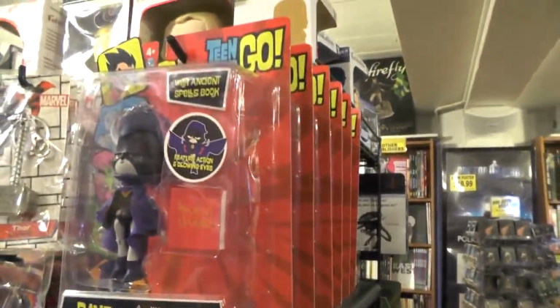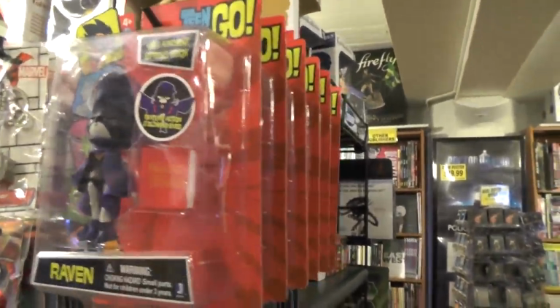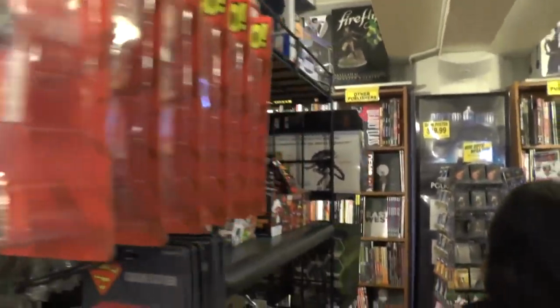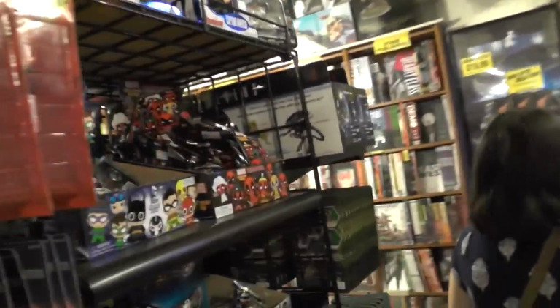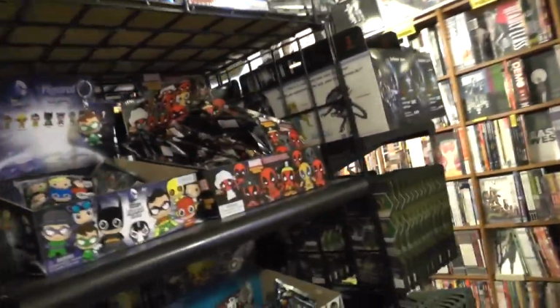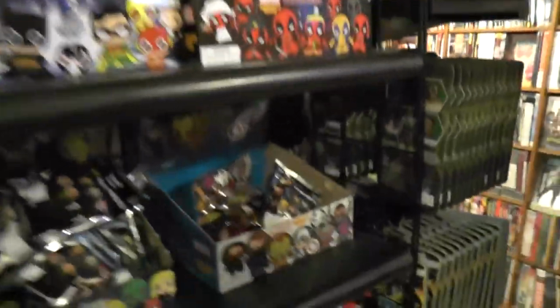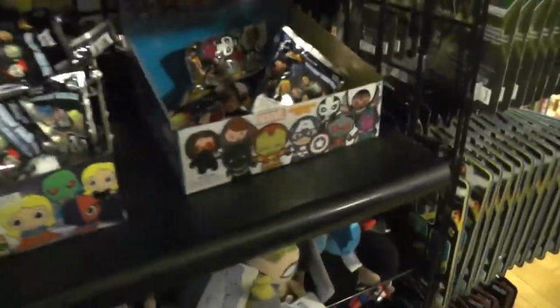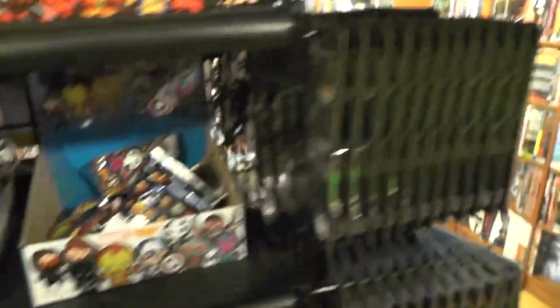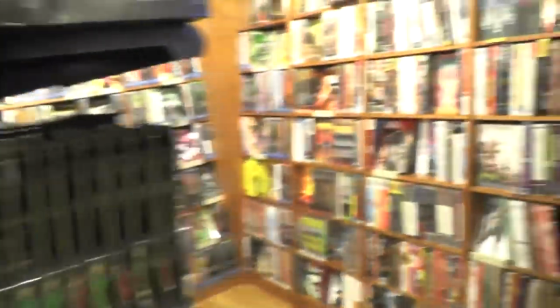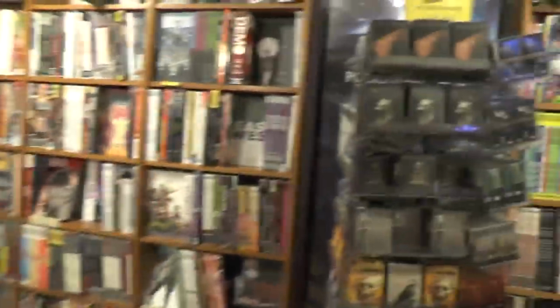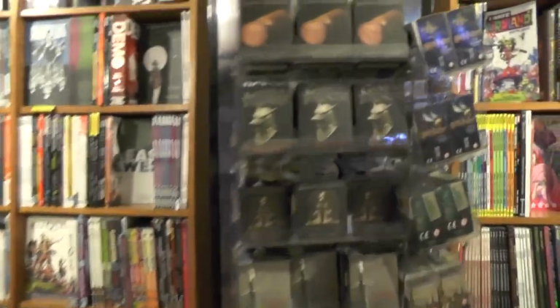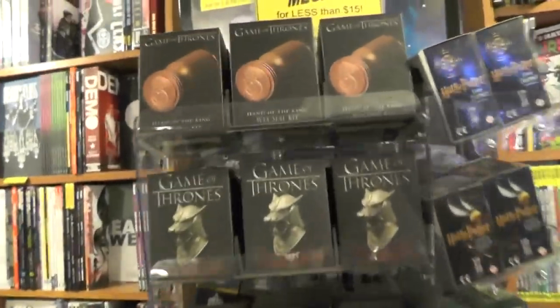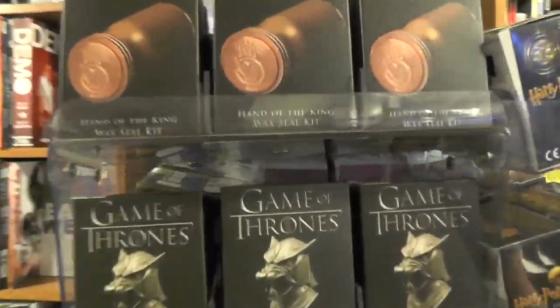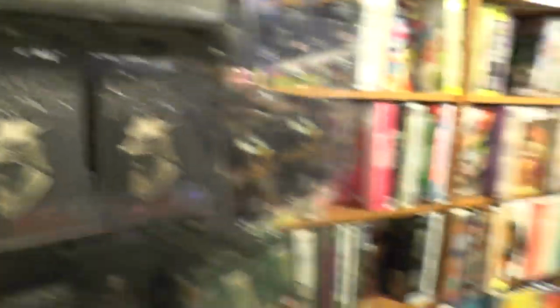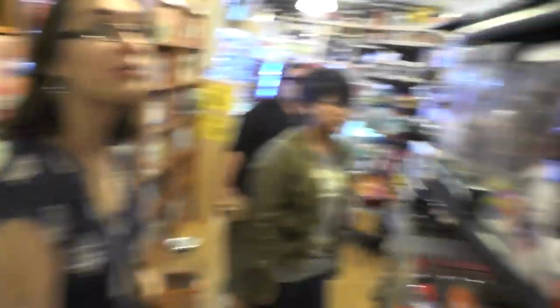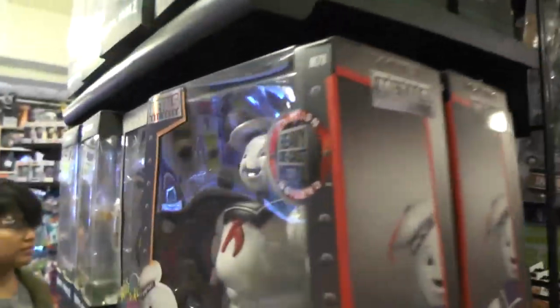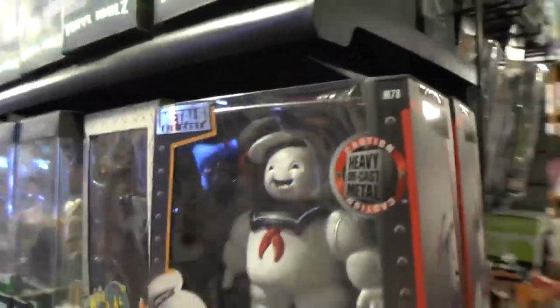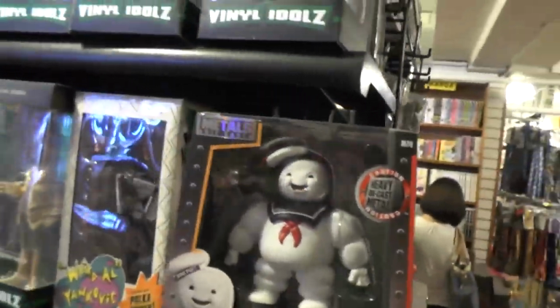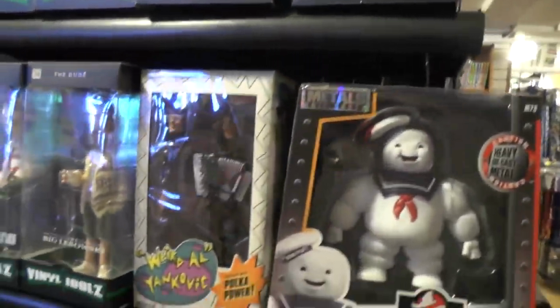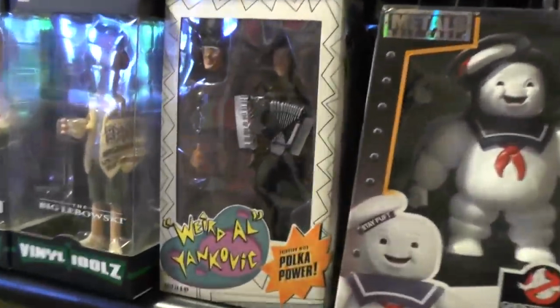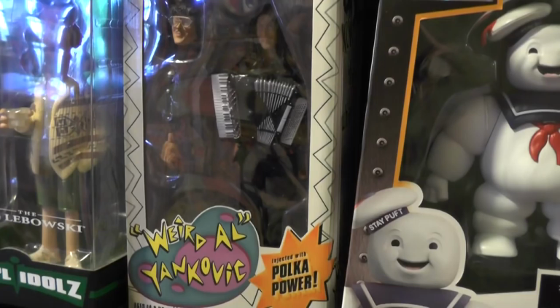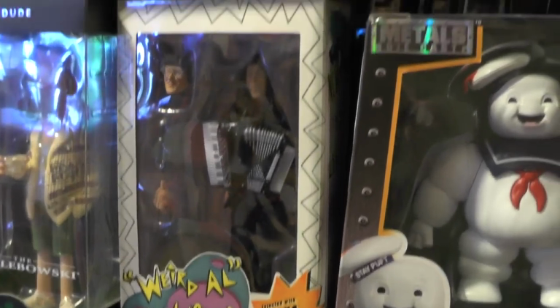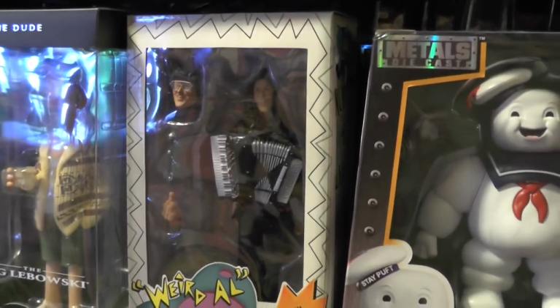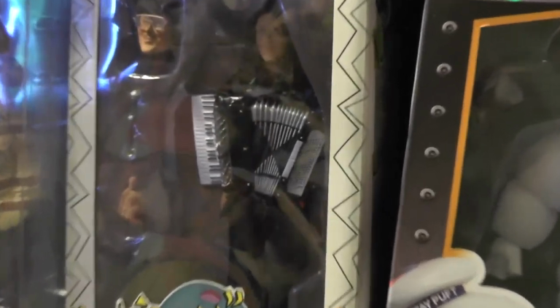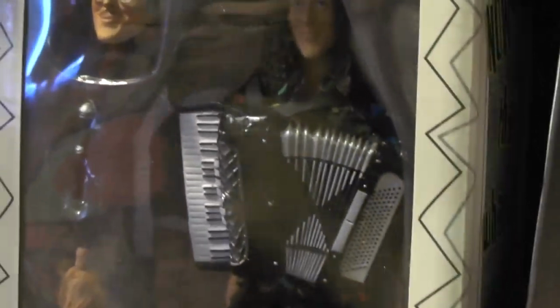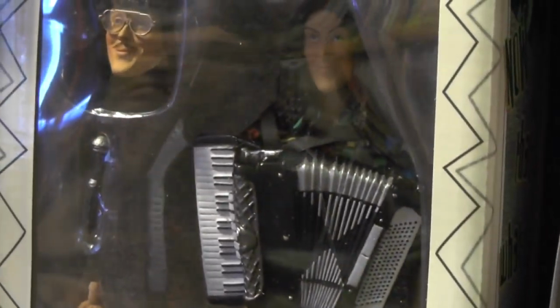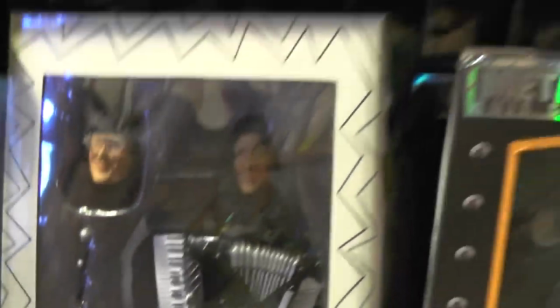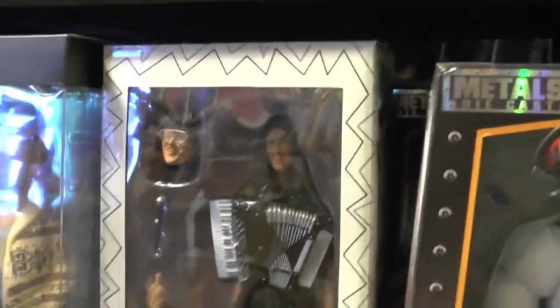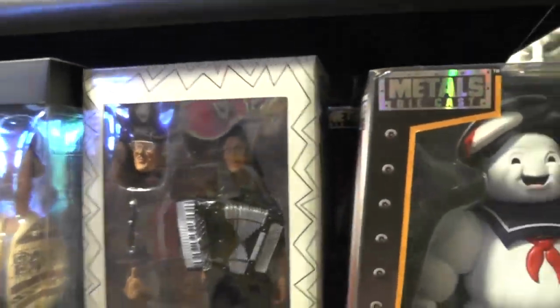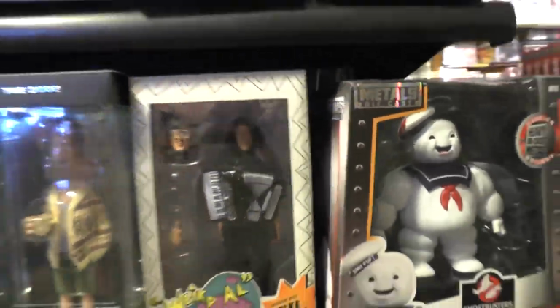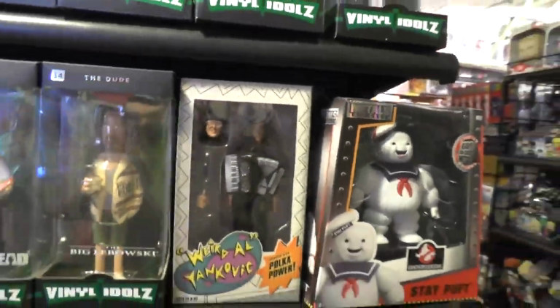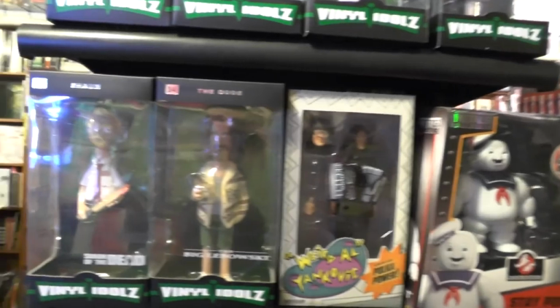So if you're into this kind of stuff — pop culture, comics, any of this stuff — you've got to come here. Game of Thrones merch. A Weird Al Yankovic action figure with Polka Power accessory. Where else would you see that? Seriously, where else?